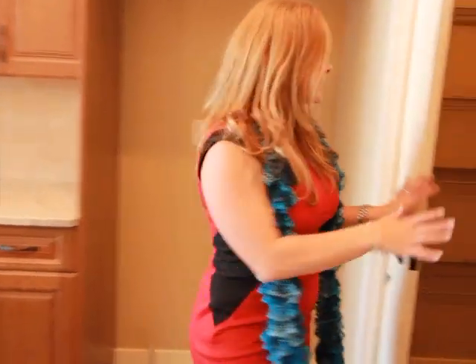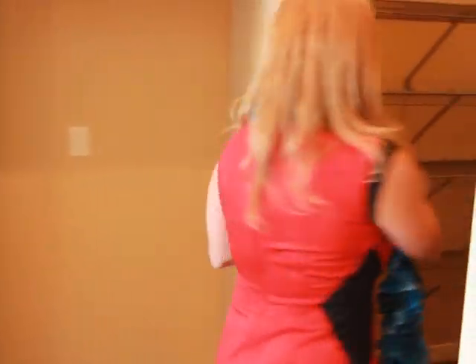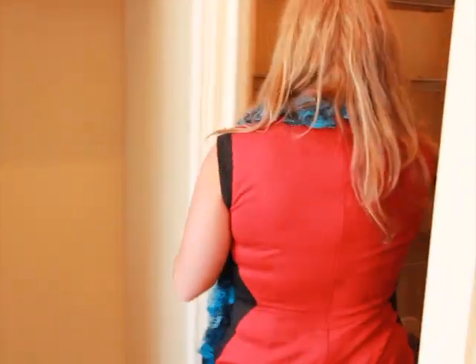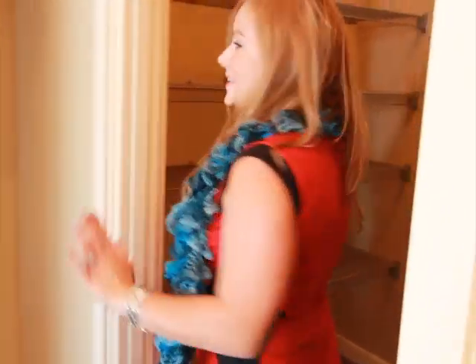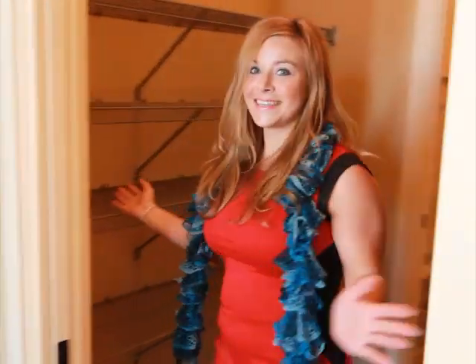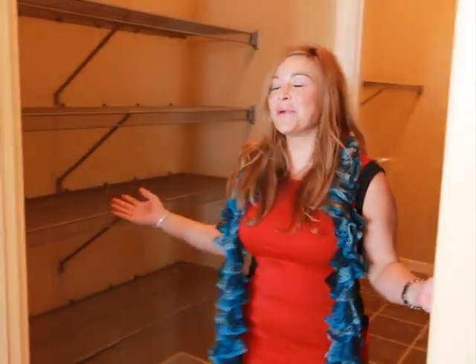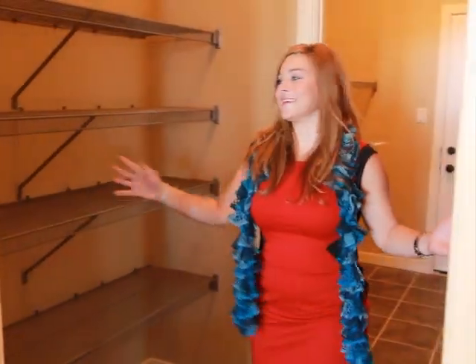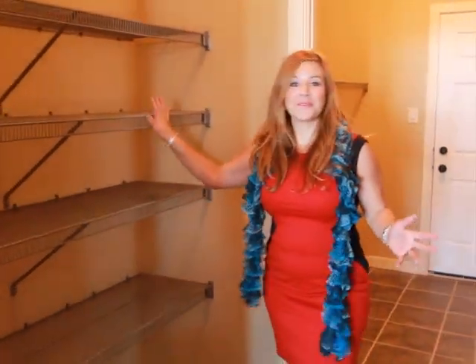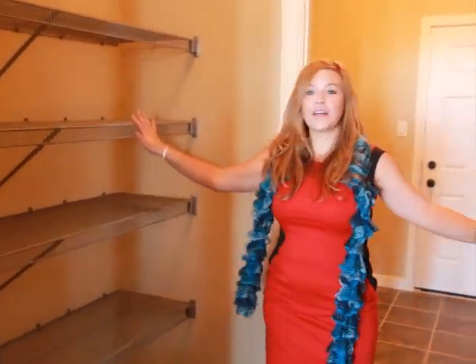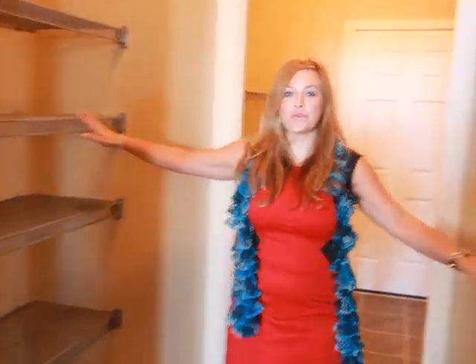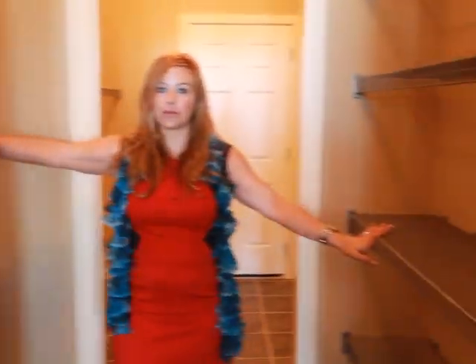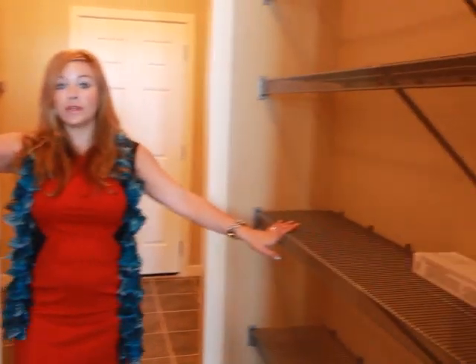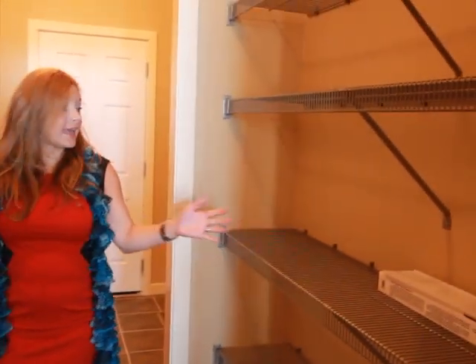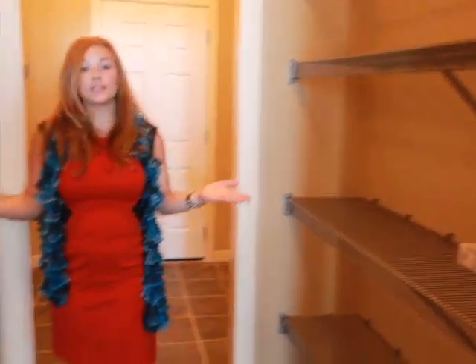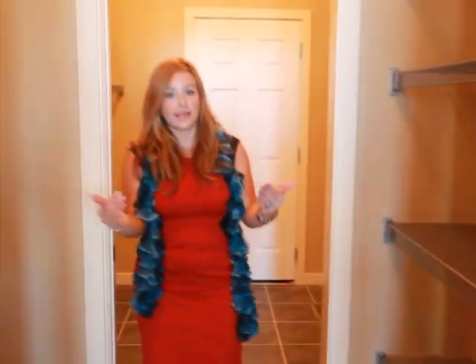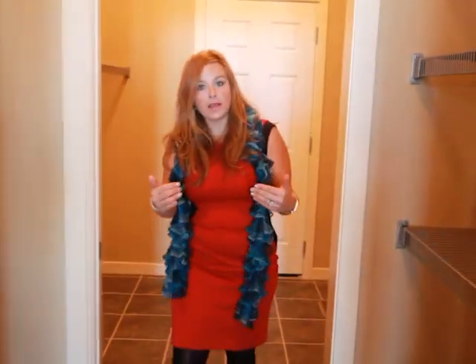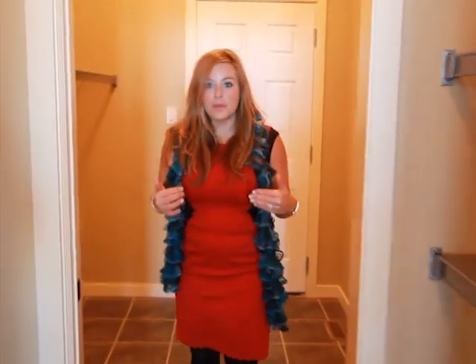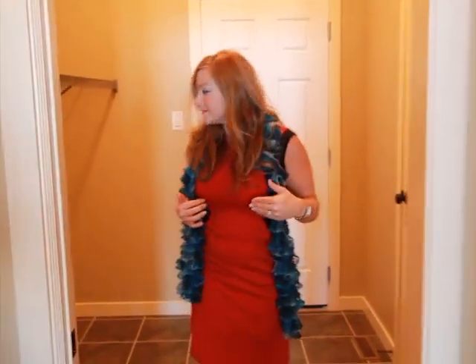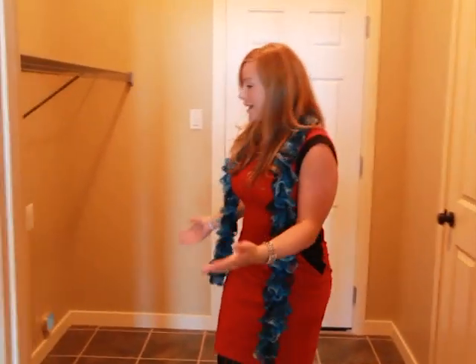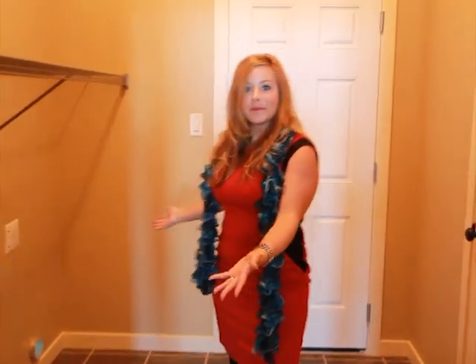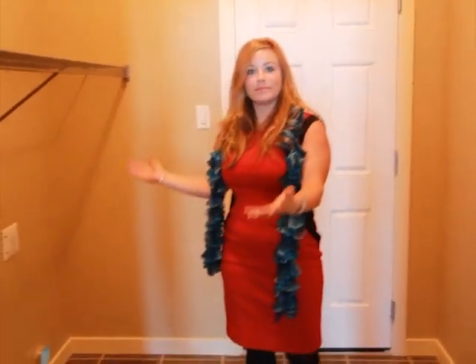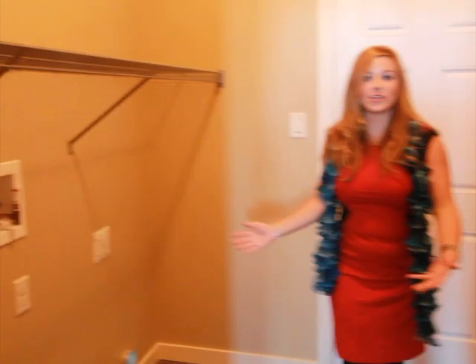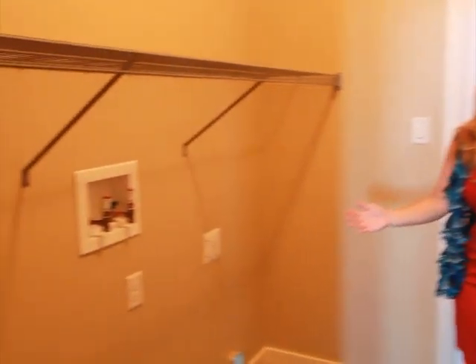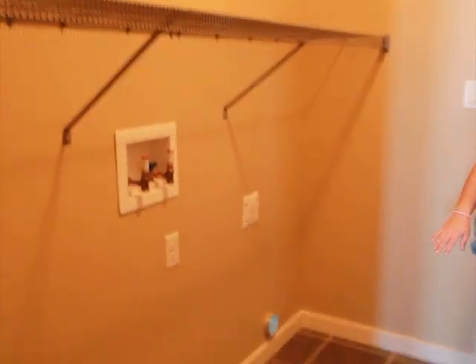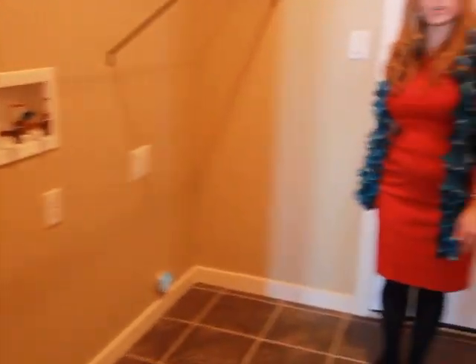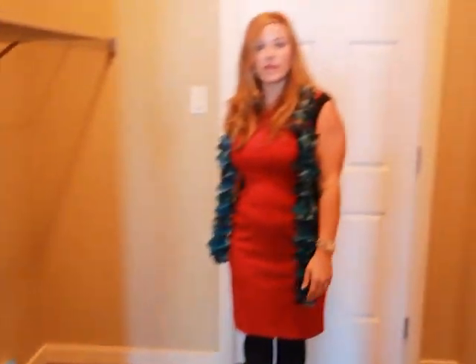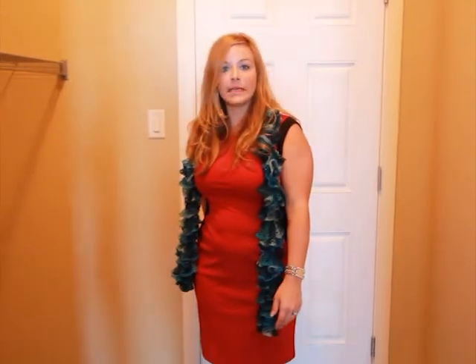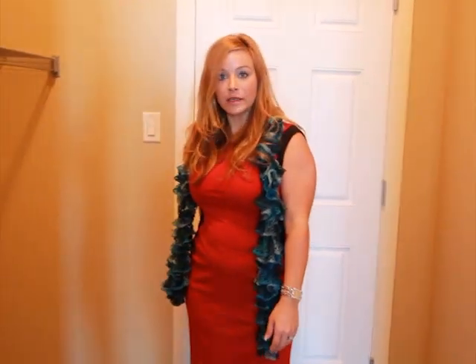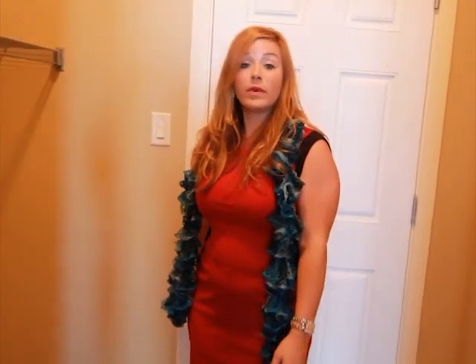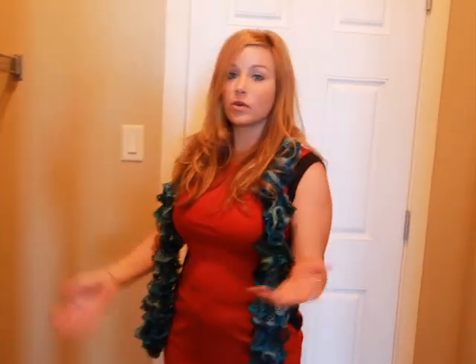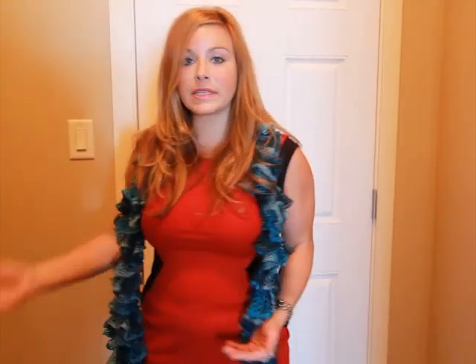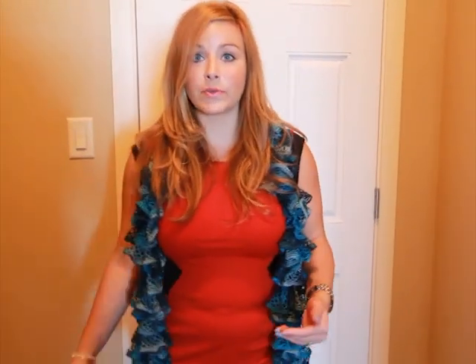We've got lots of room for all your food in this walk-in pantry. And we've also got a laundry room. The garage is right behind me here, which you can use as a mudroom.